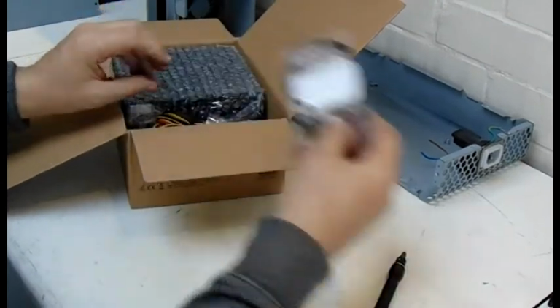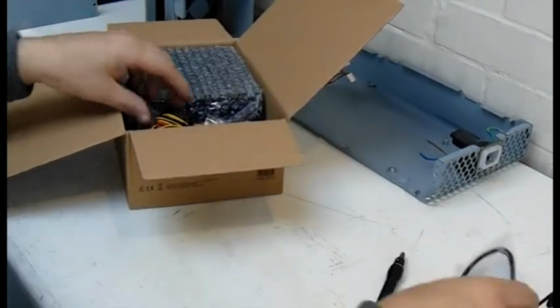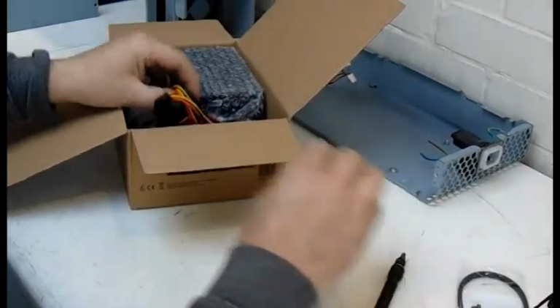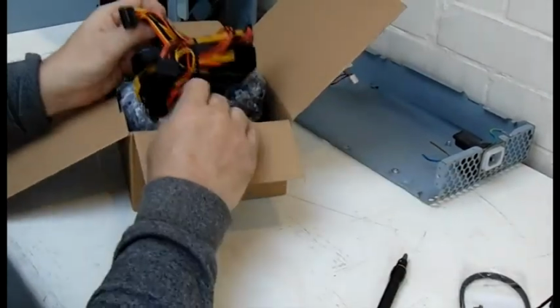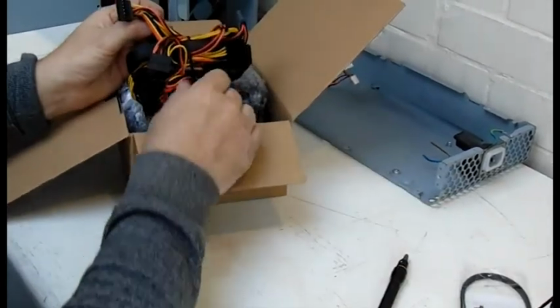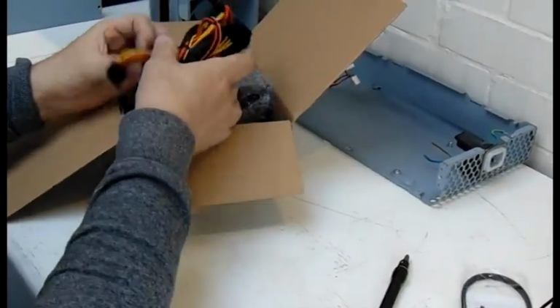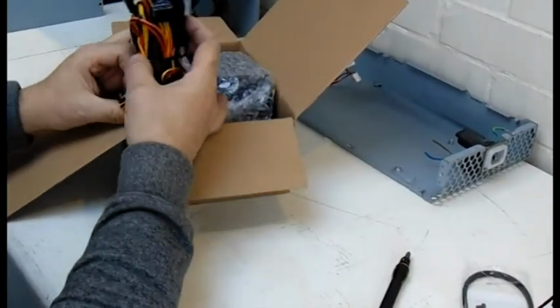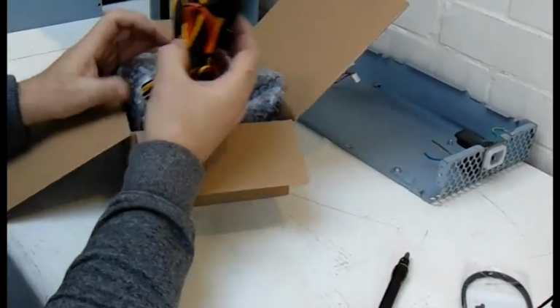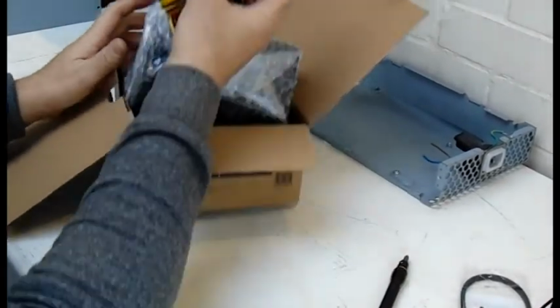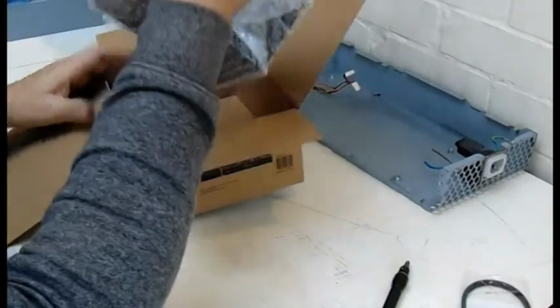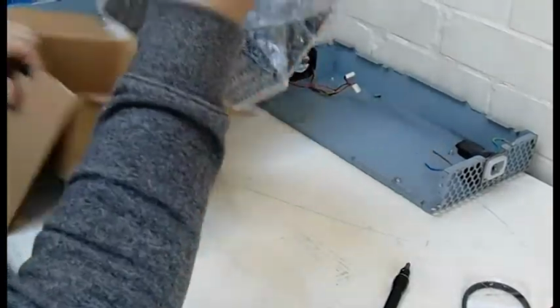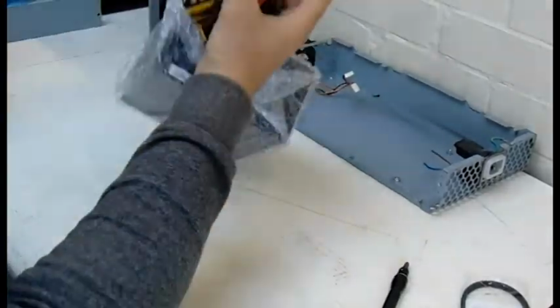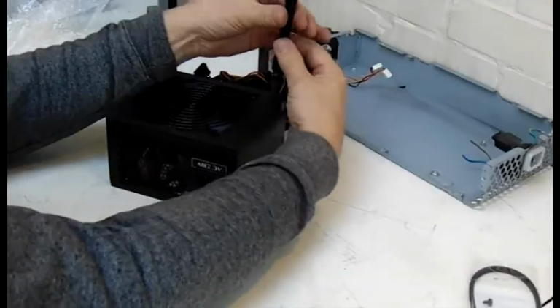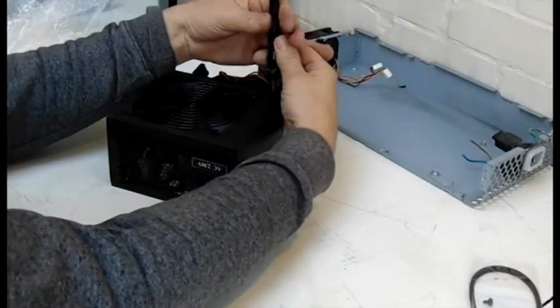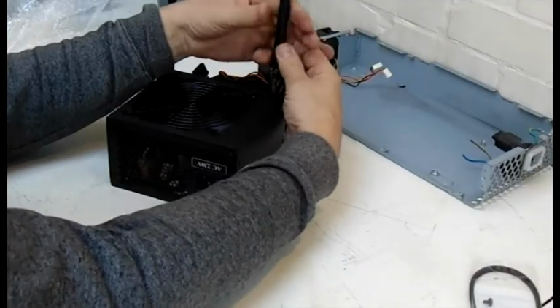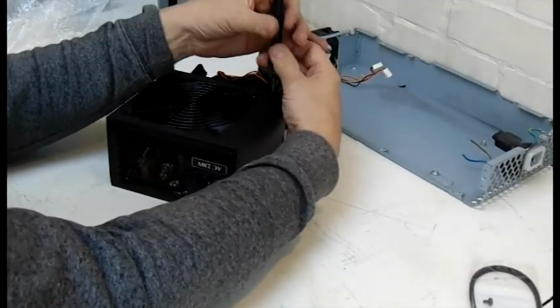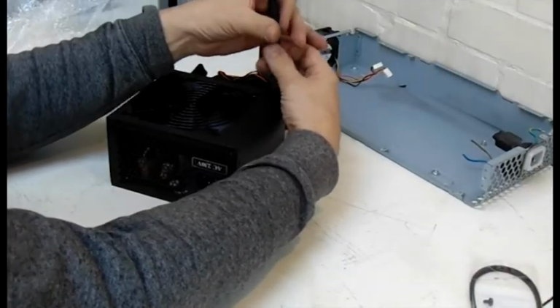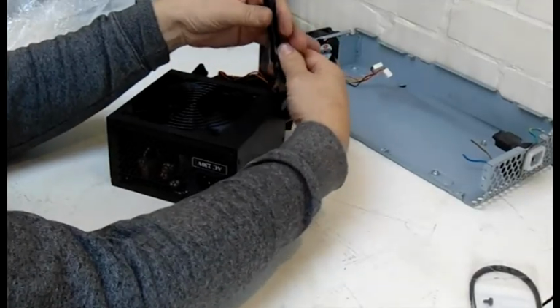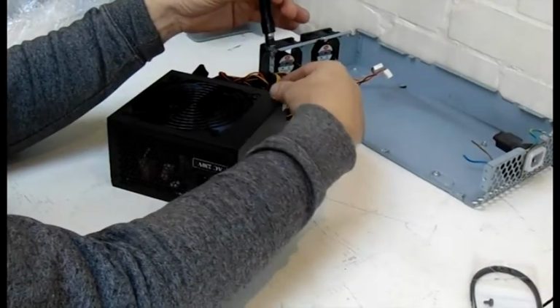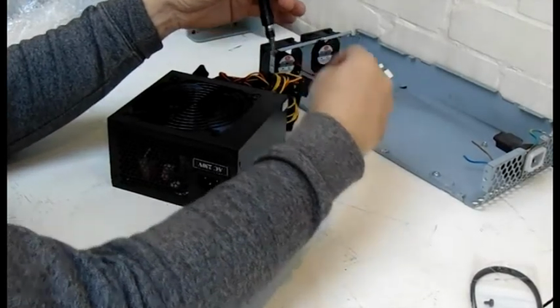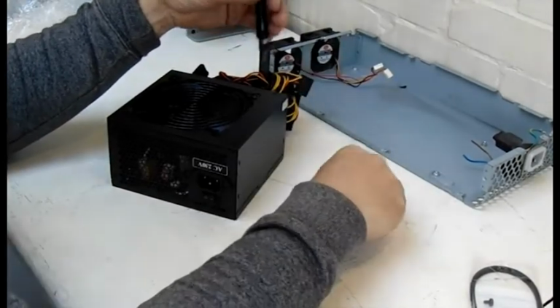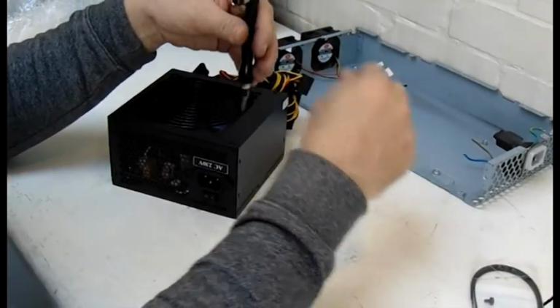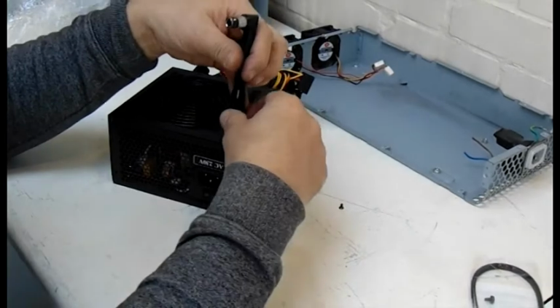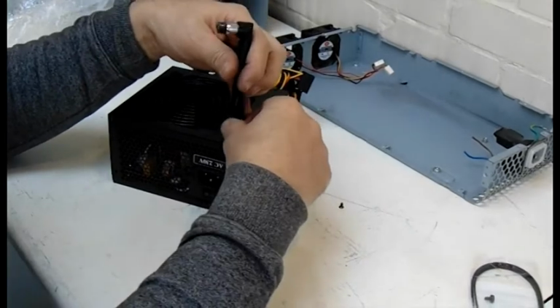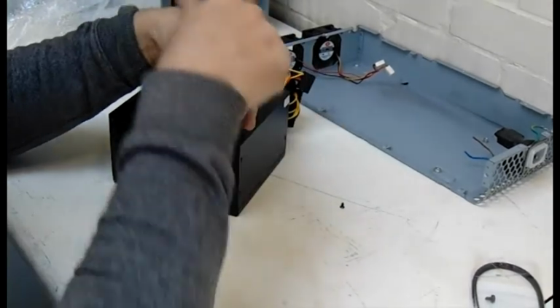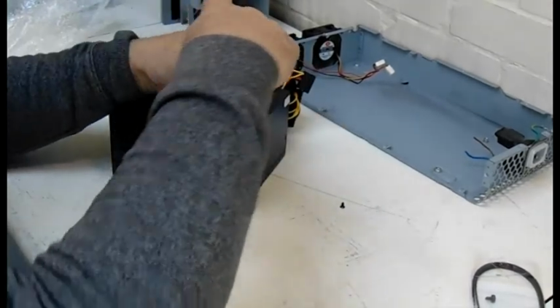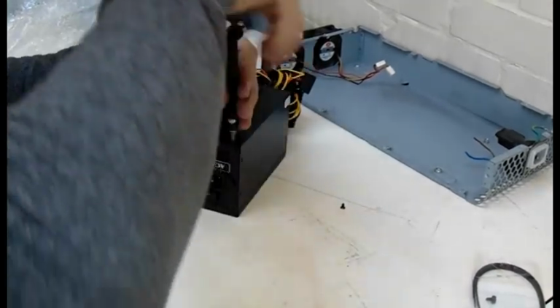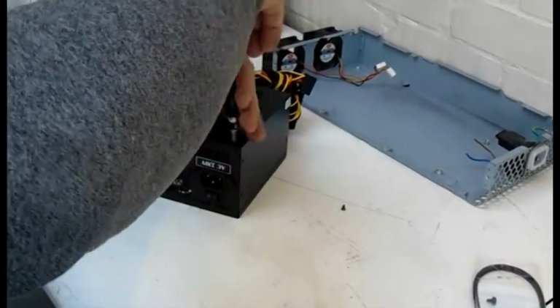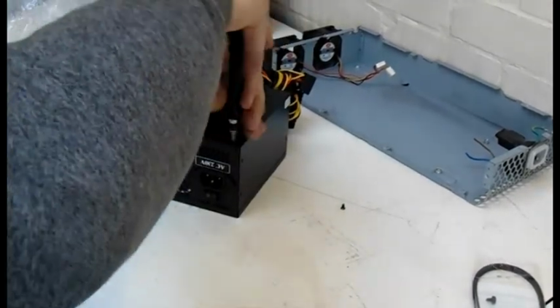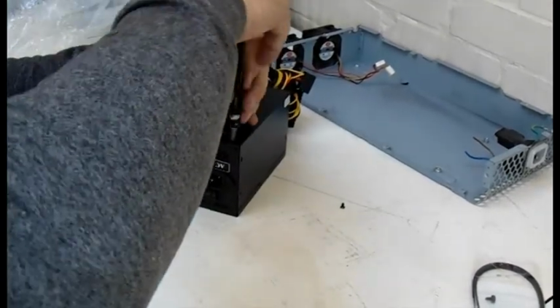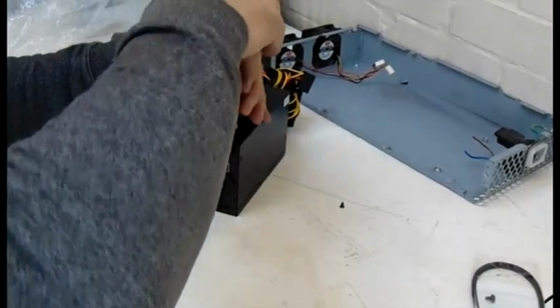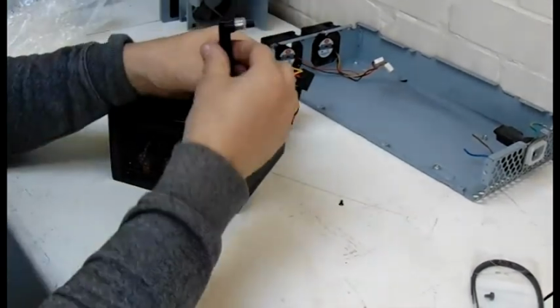I won't need the bits in the bag. First of all, remove all the screws from the top — there are four, one on each corner.